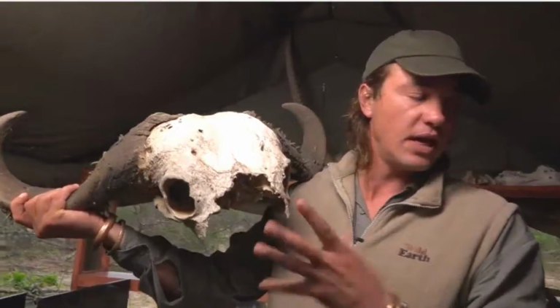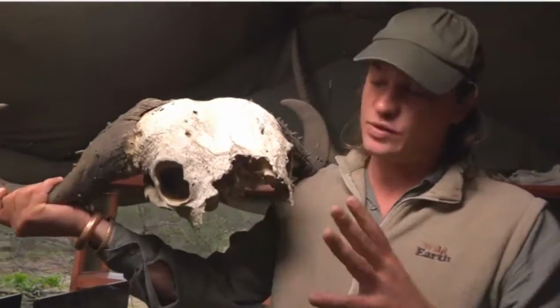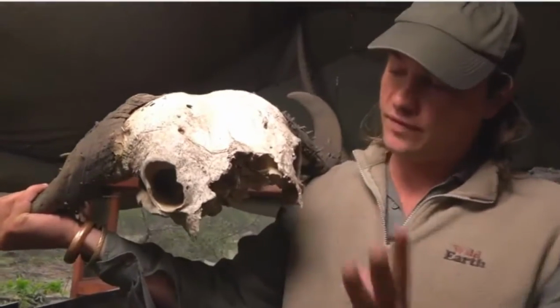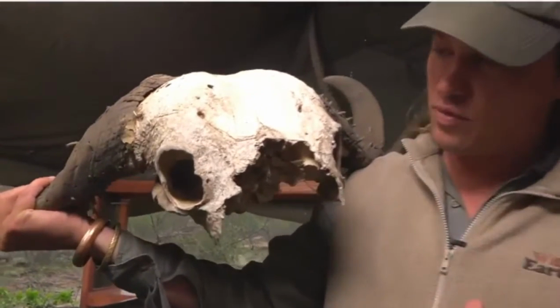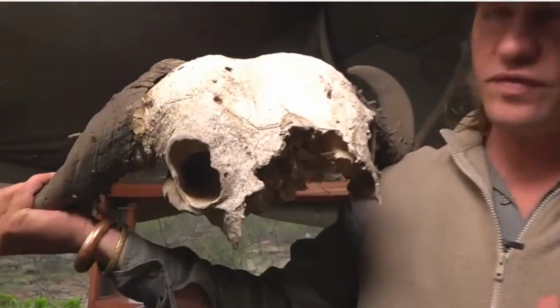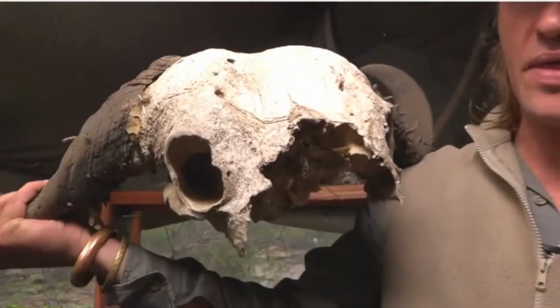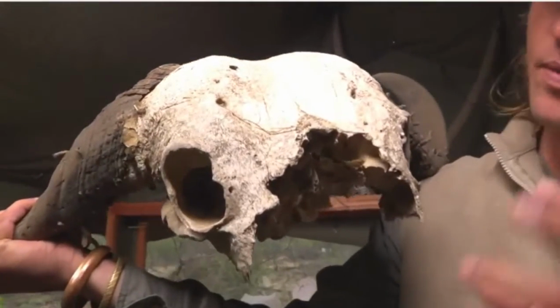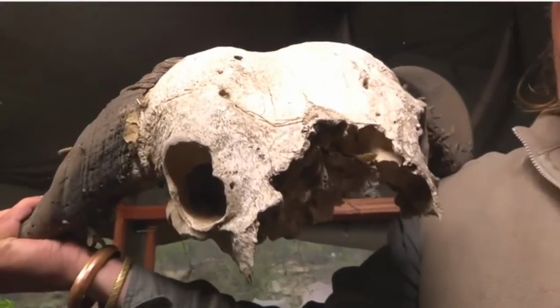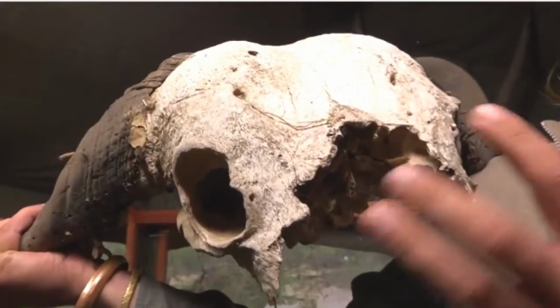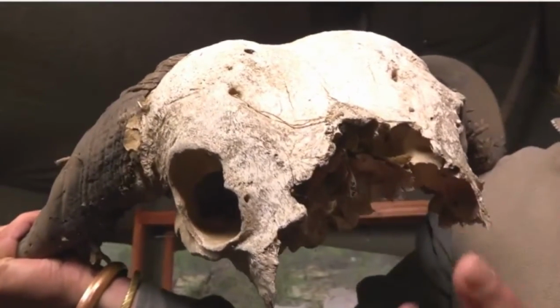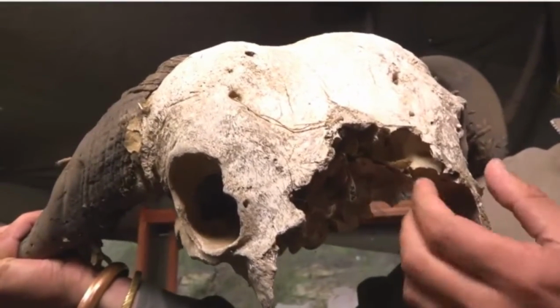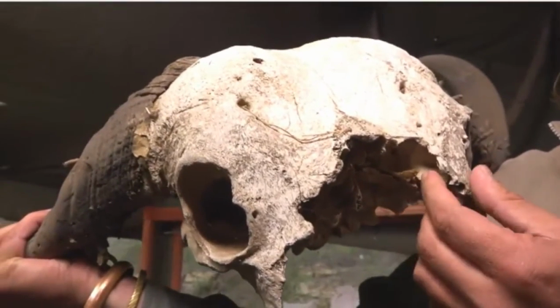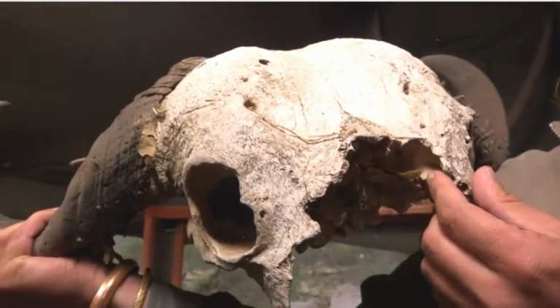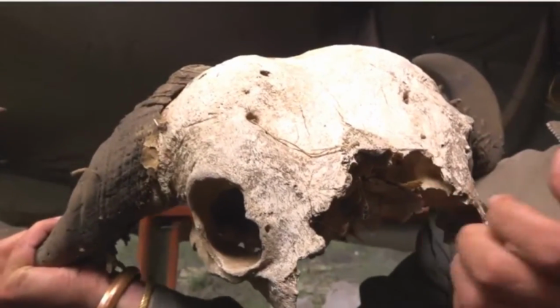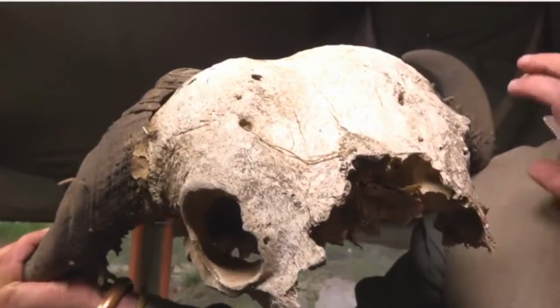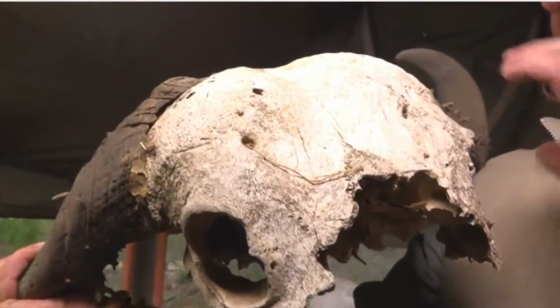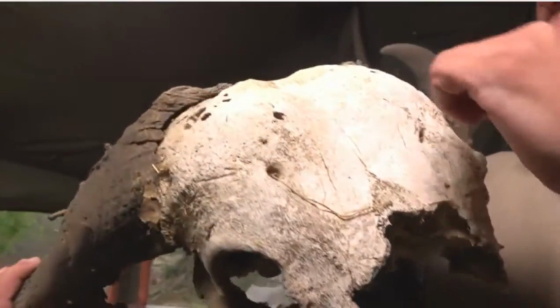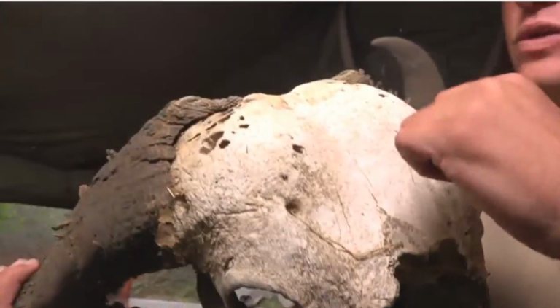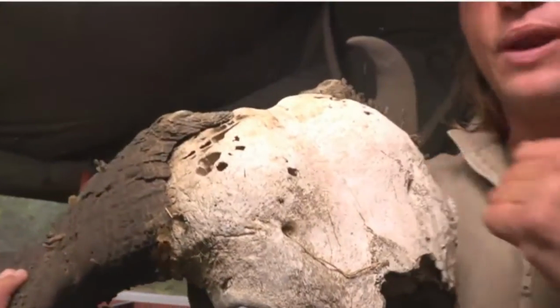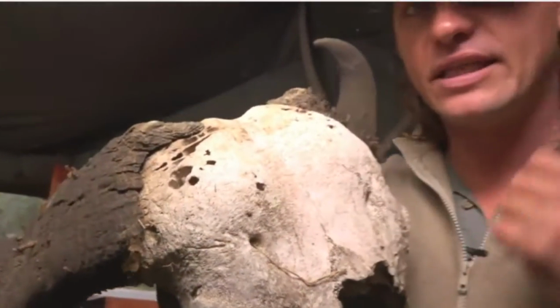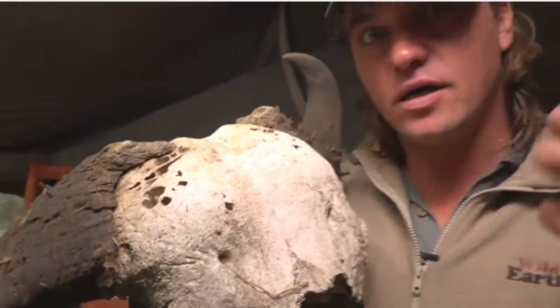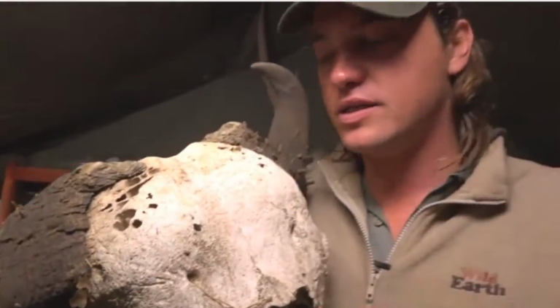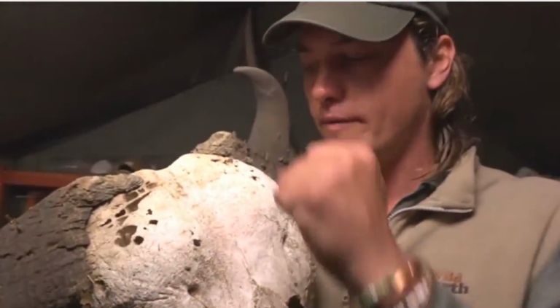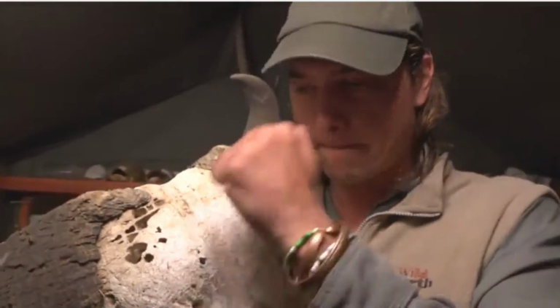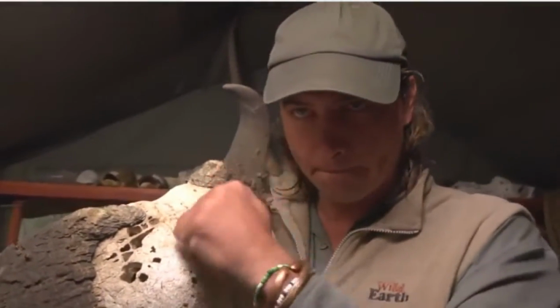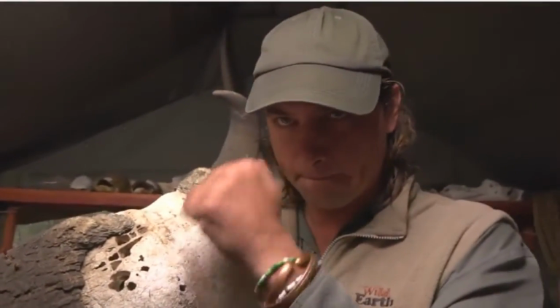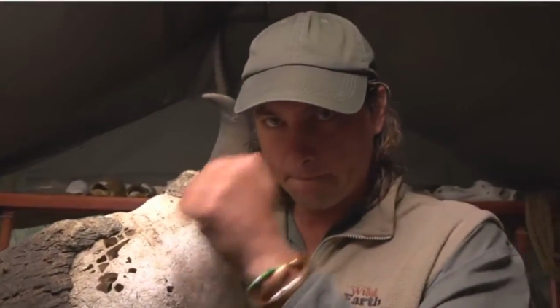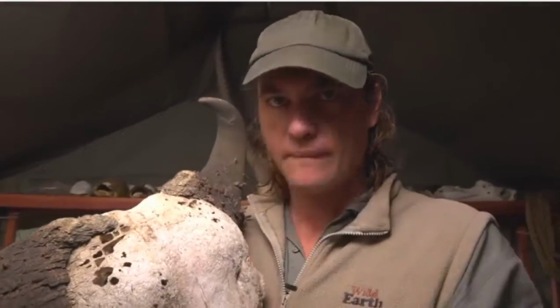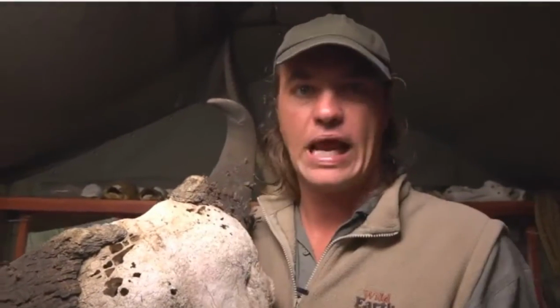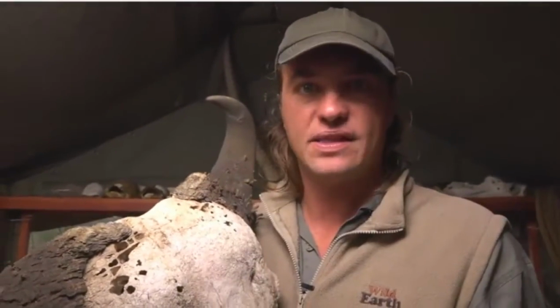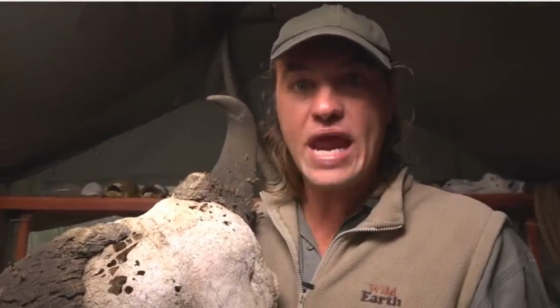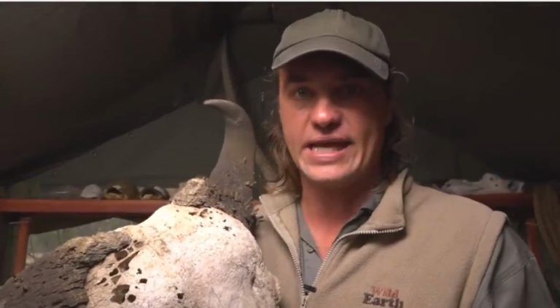The lions would have removed the bottom part and the hyenas would have come and crunched the next part. But there's one place that they can't get to, and that's the brain casing.